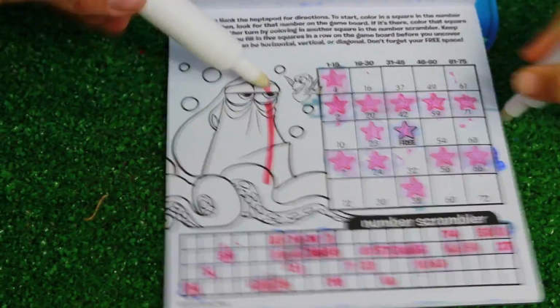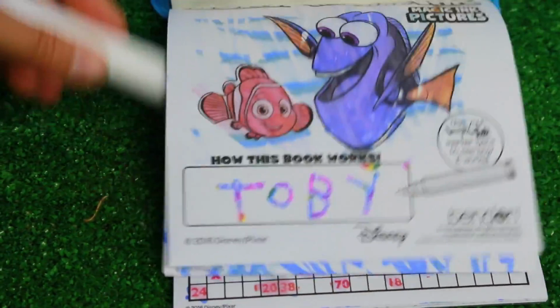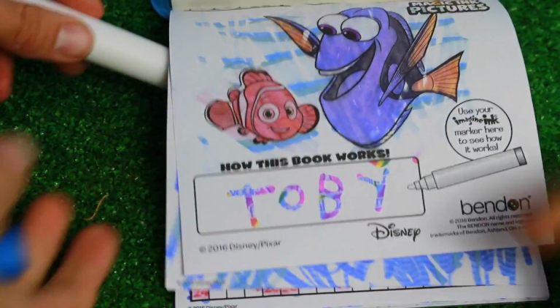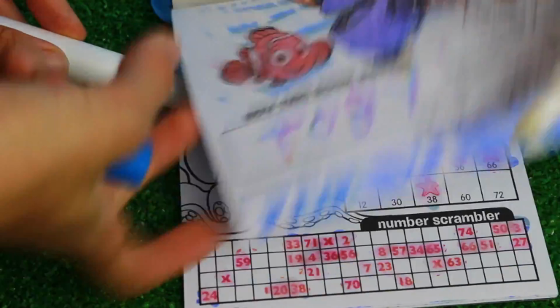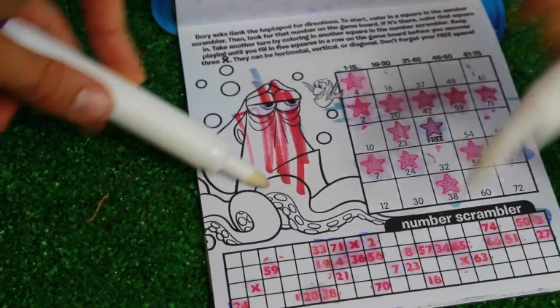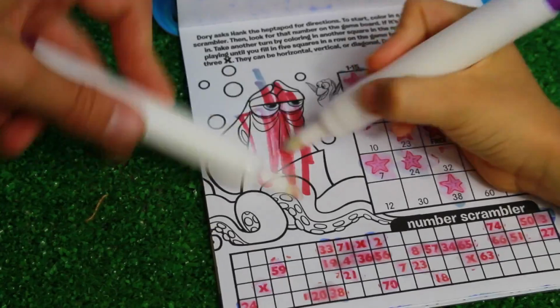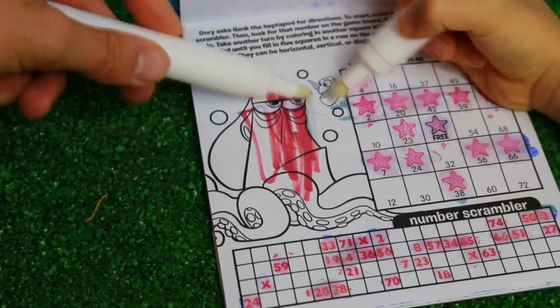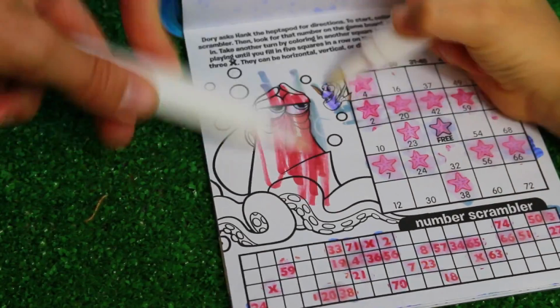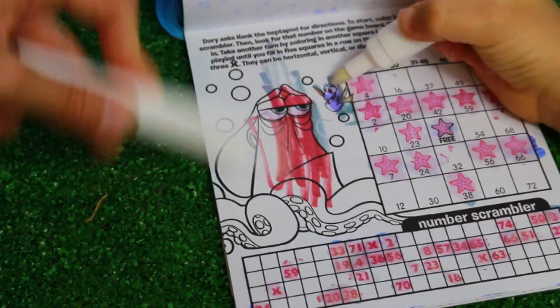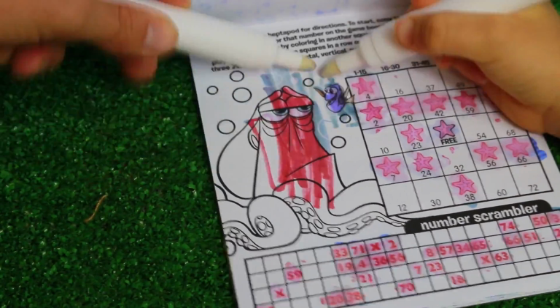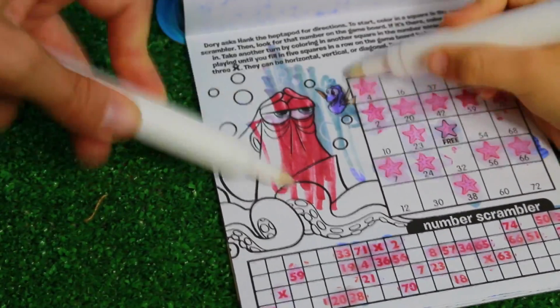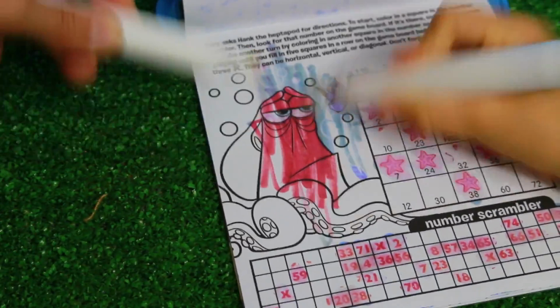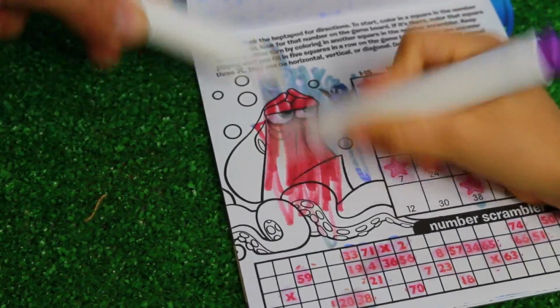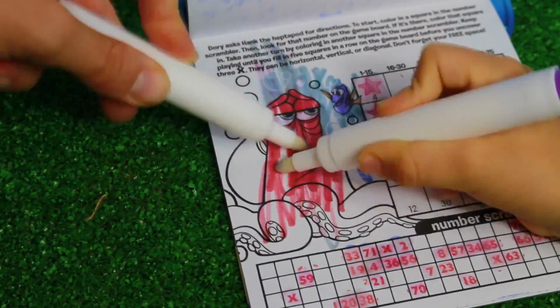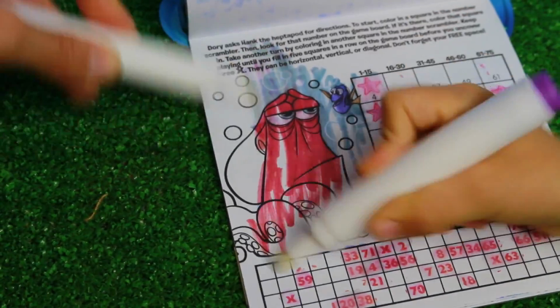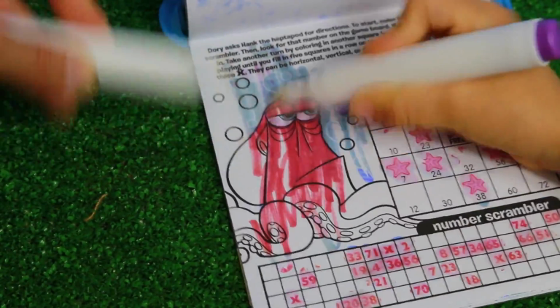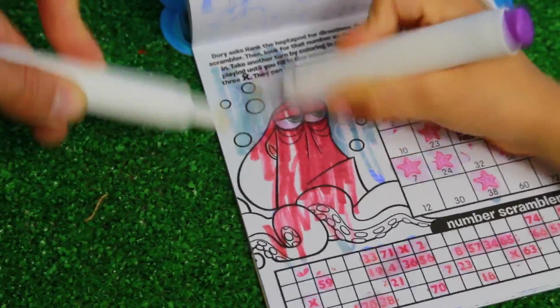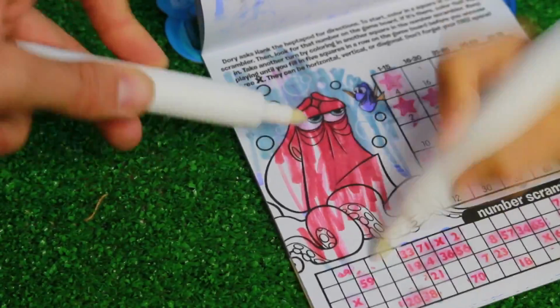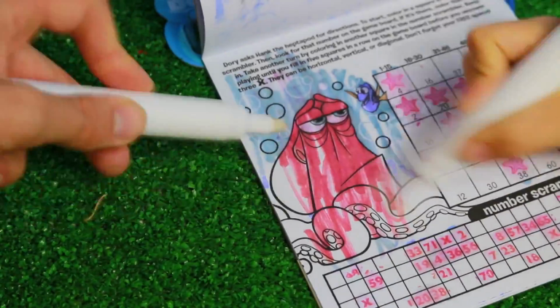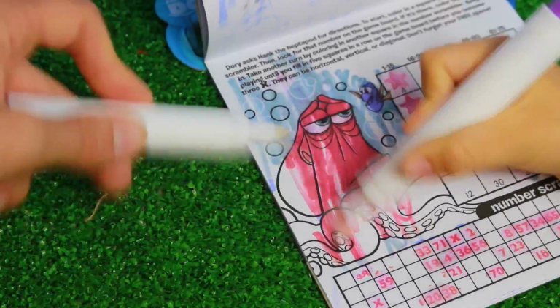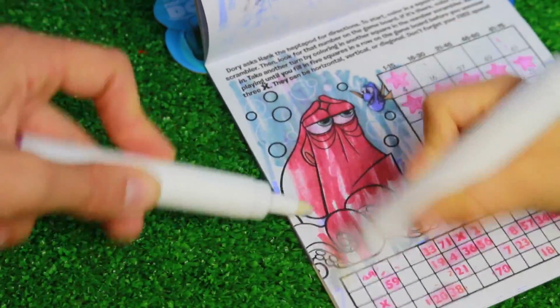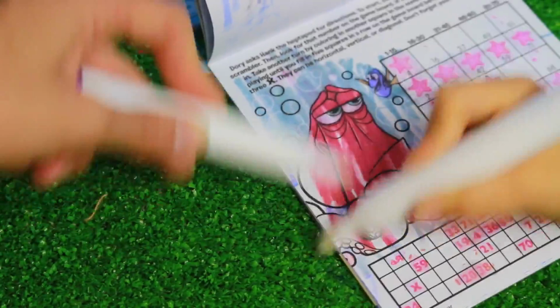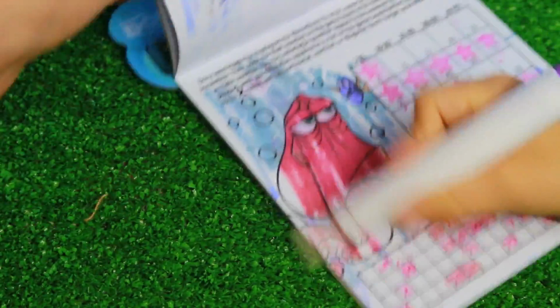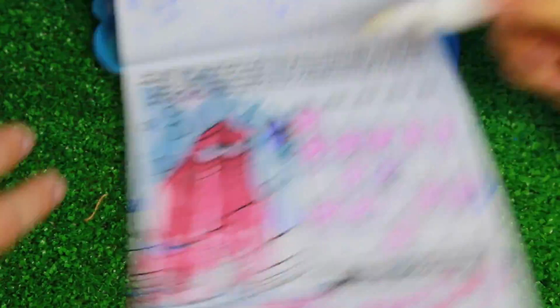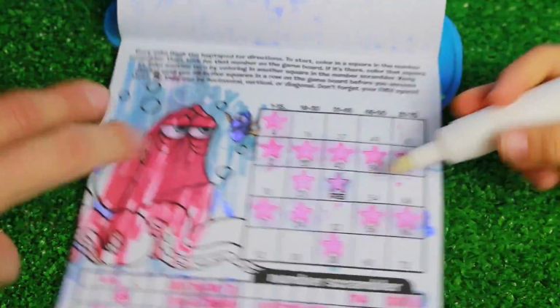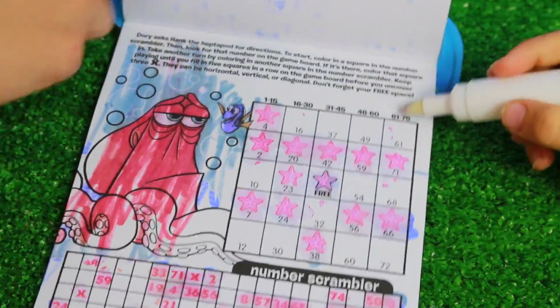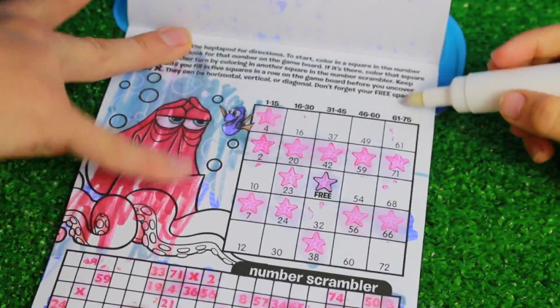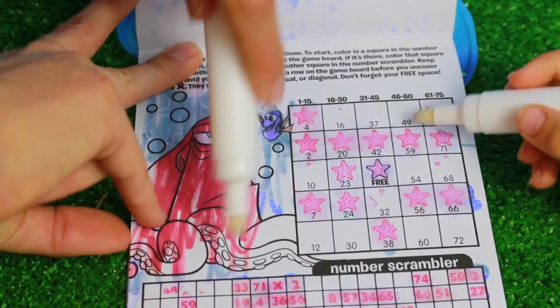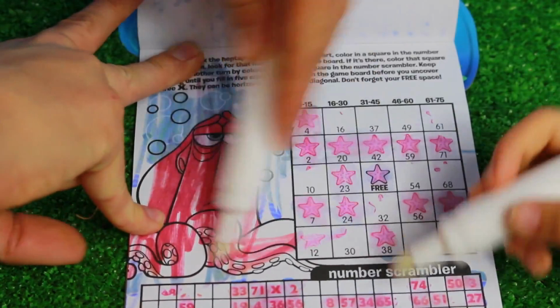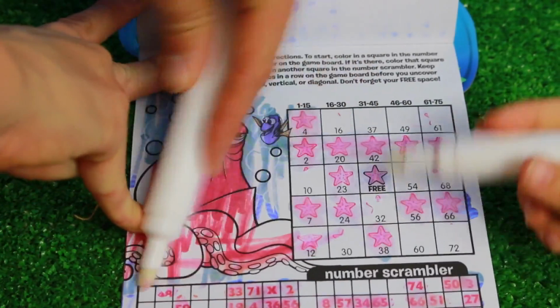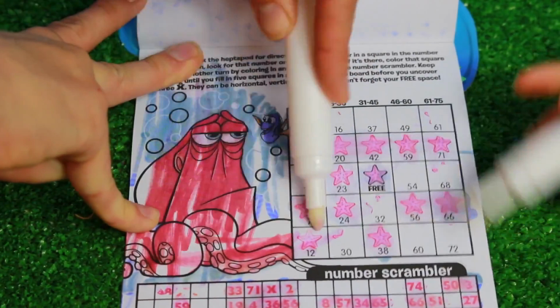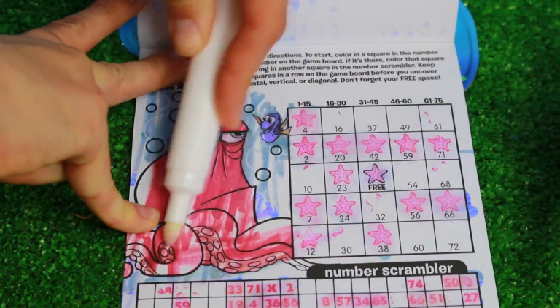Now let me just color in Hank. Can you hold this up for me? Green. There's Dory and there's Hank, and there are some secret bubbles that just got revealed here. That is cool. That was so fun. I'm coloring in all the space.